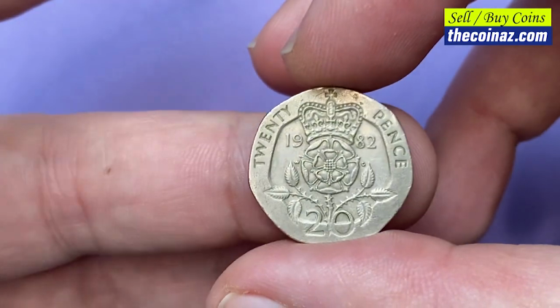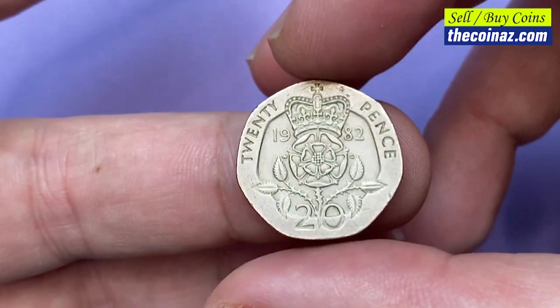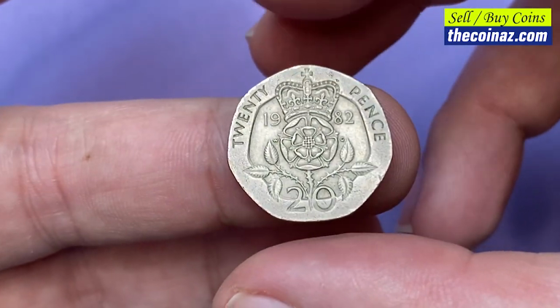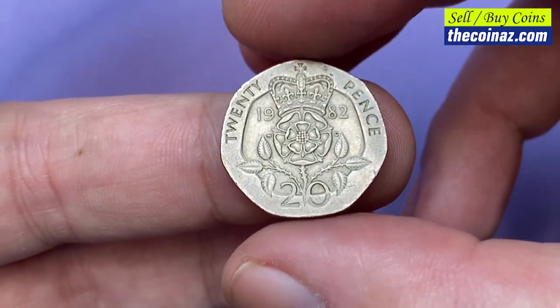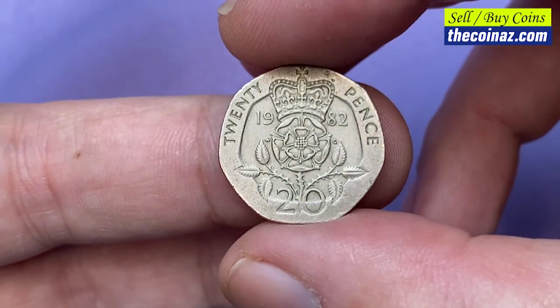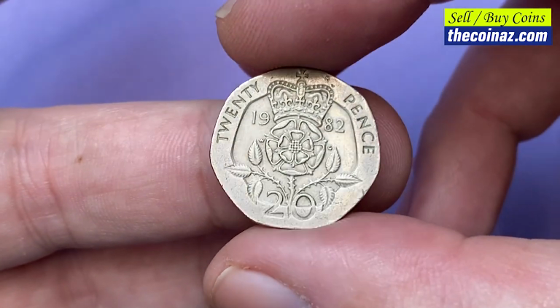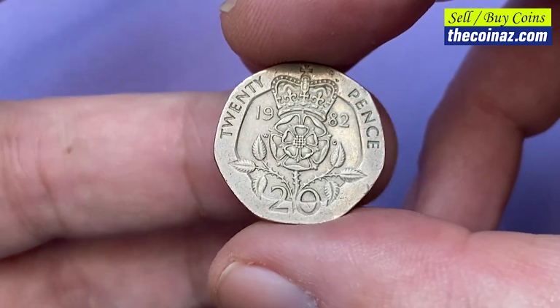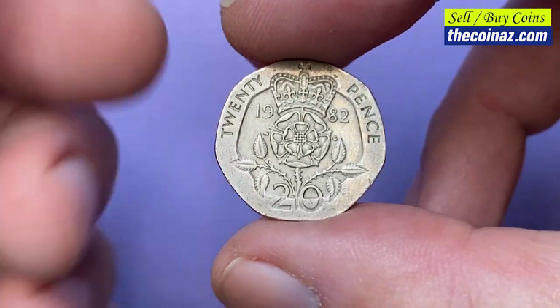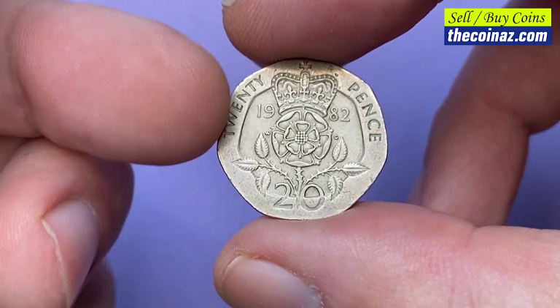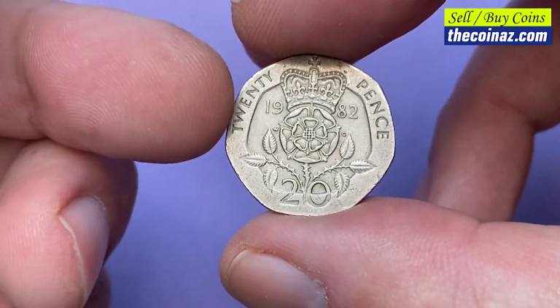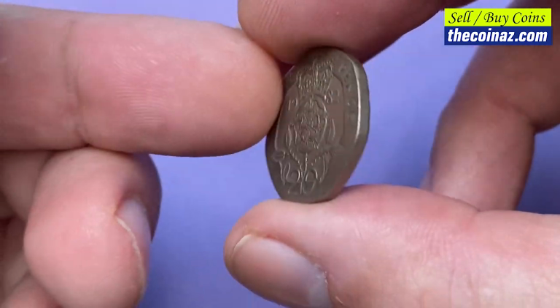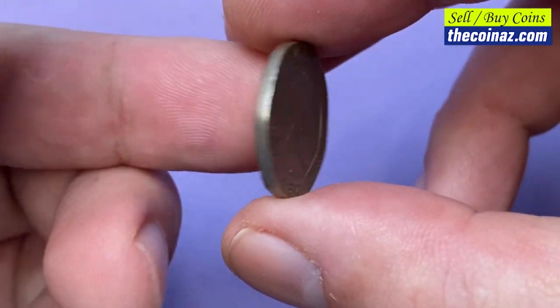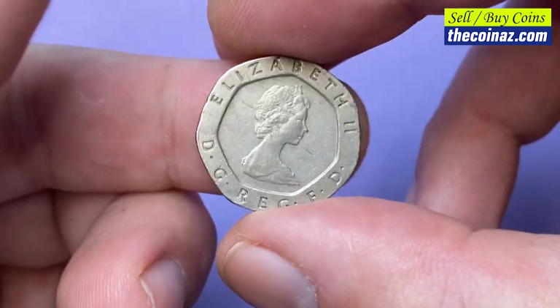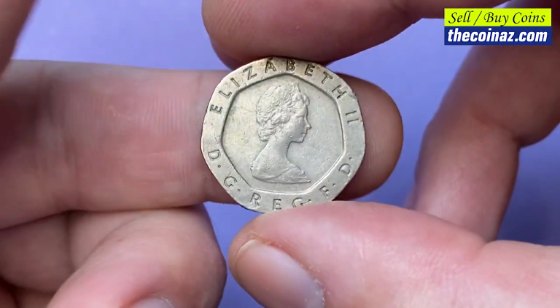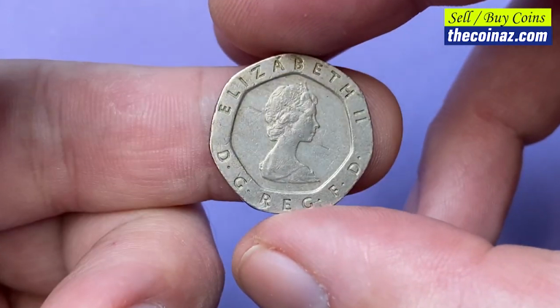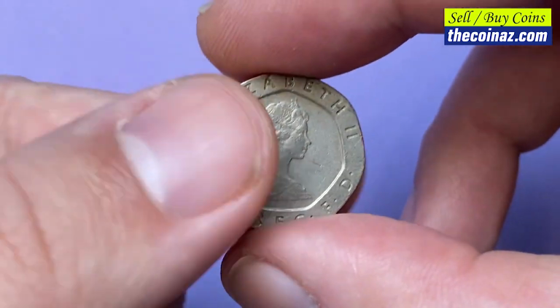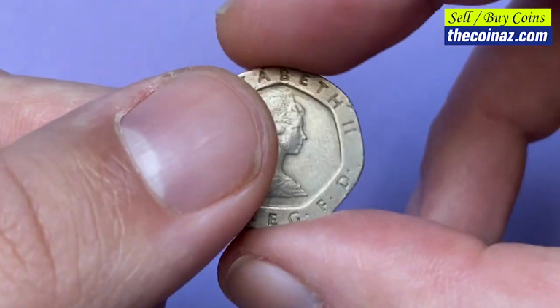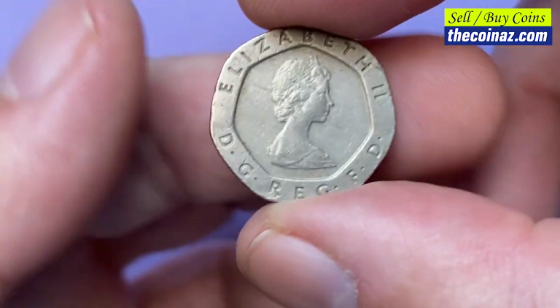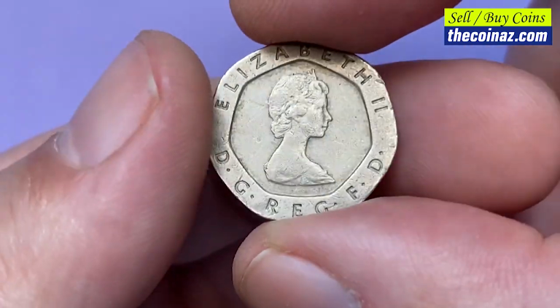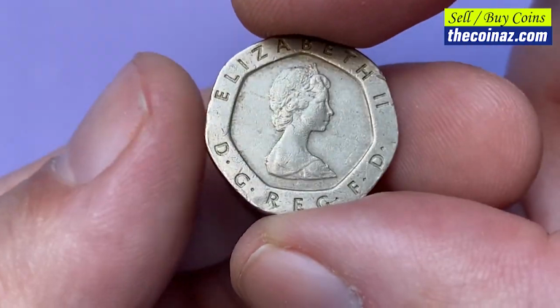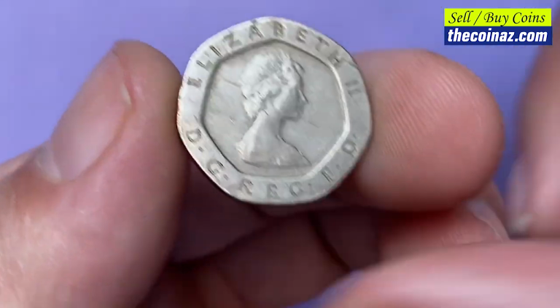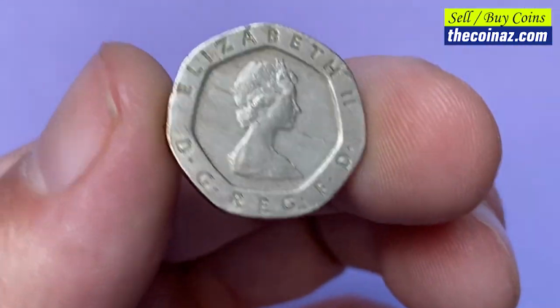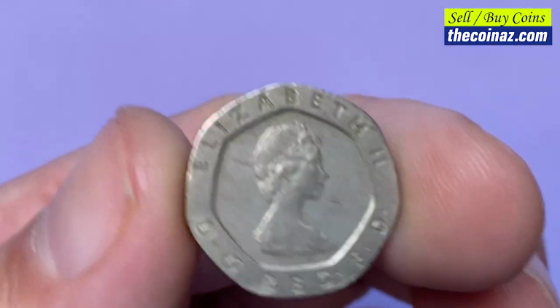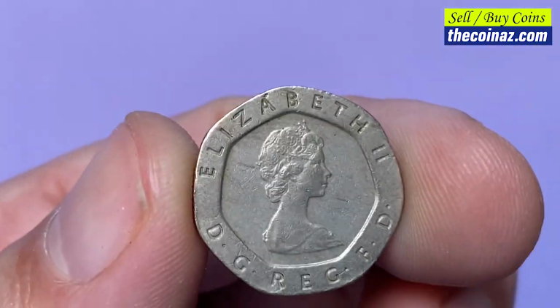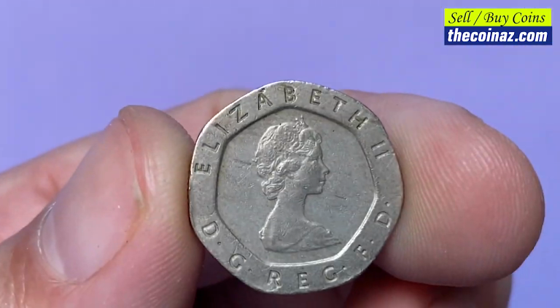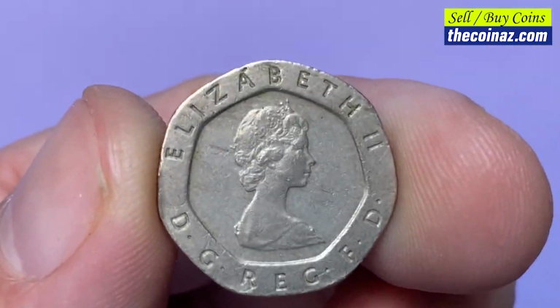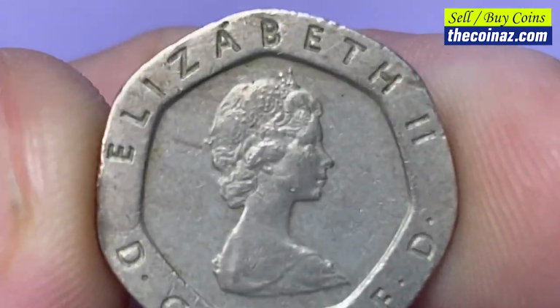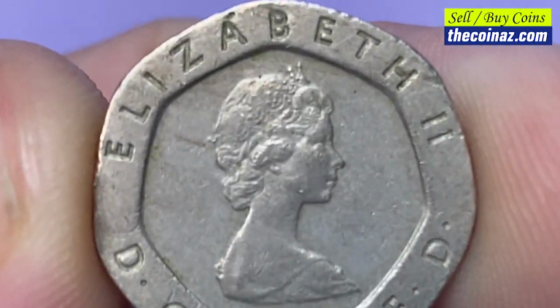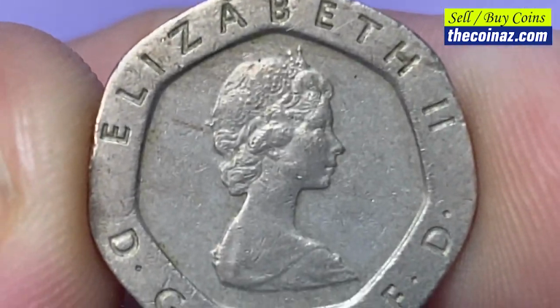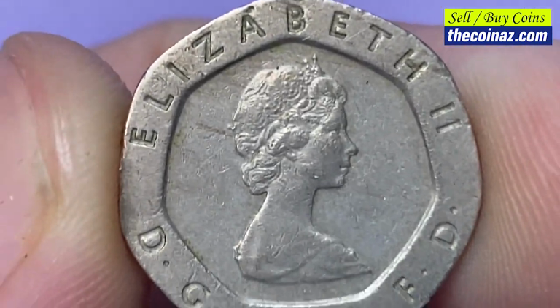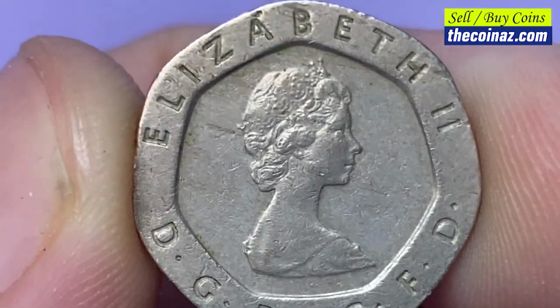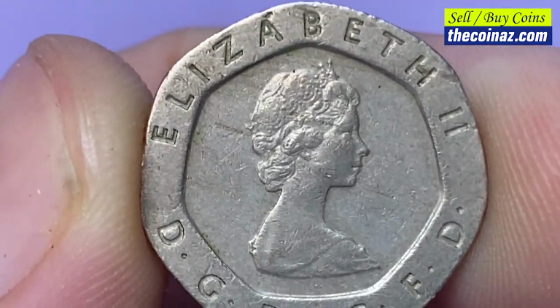Circulated copper nickel coin with a weight of 5 grams and diameter of 21 millimeters. The shape is an equilateral curve heptagon — putting it simply, seven-sided.